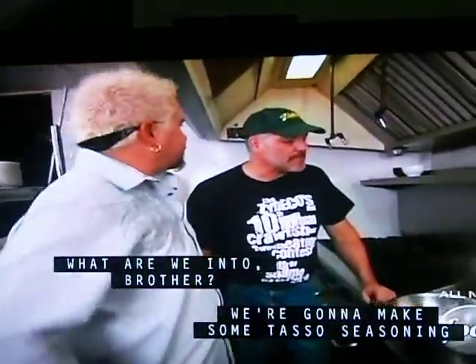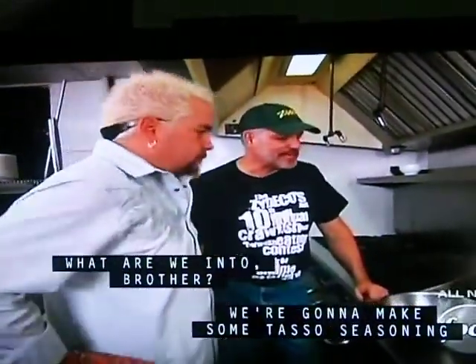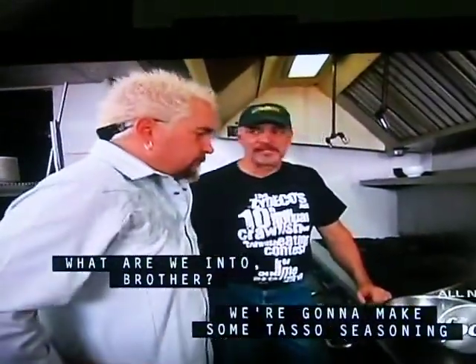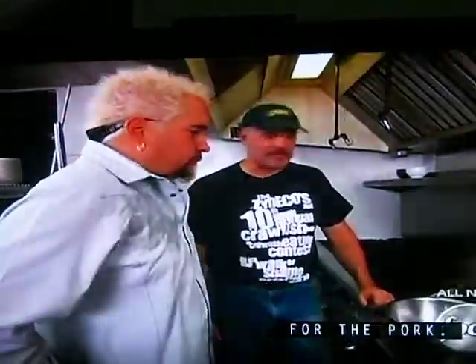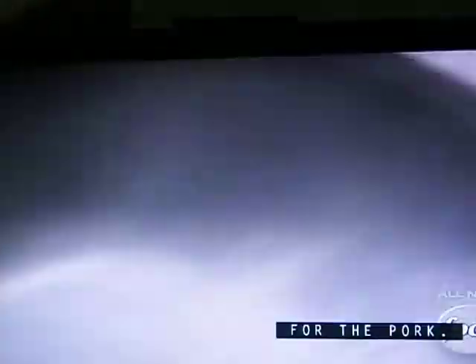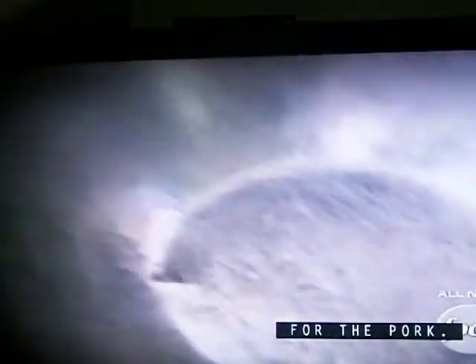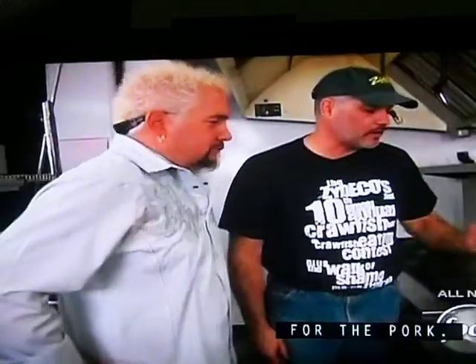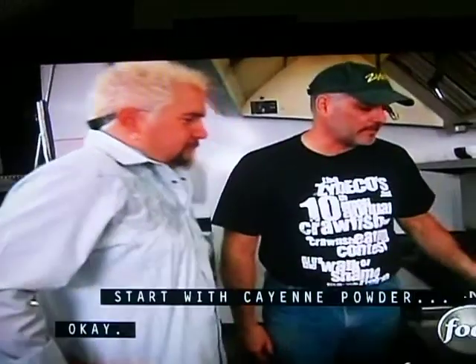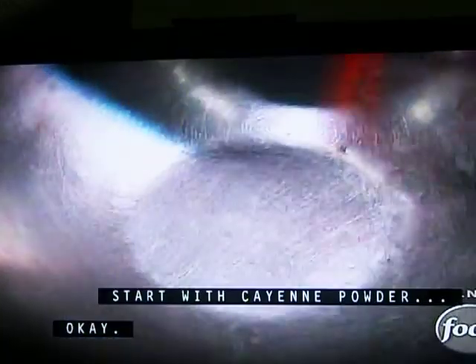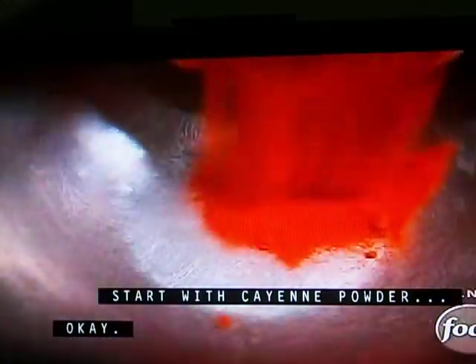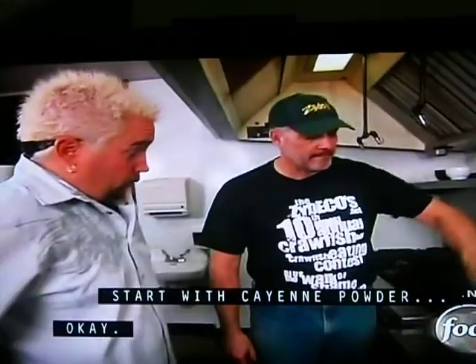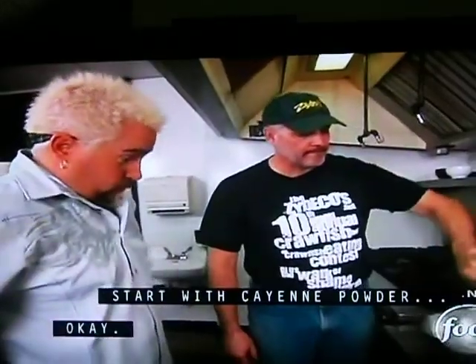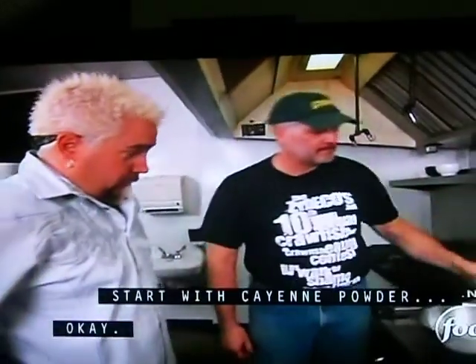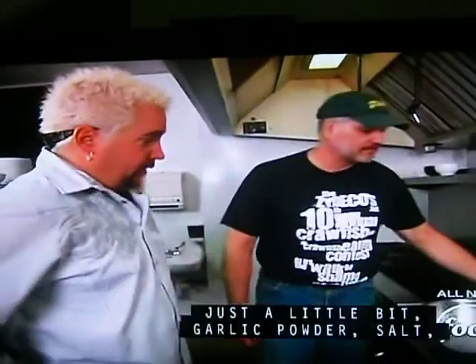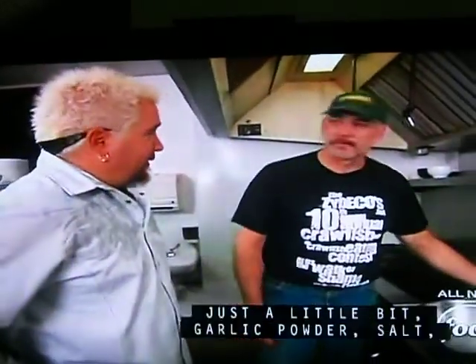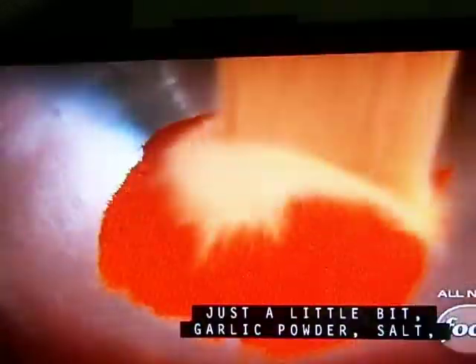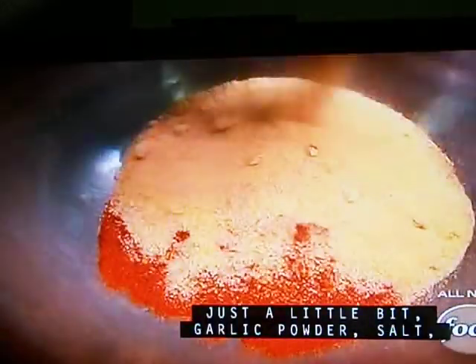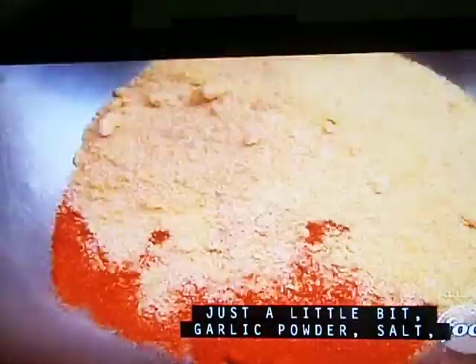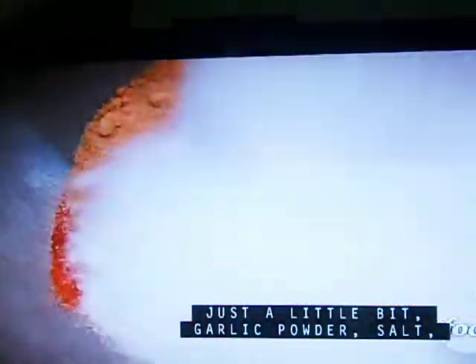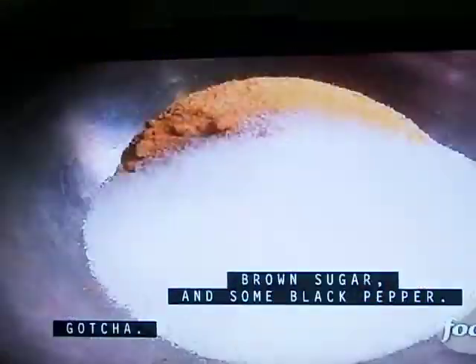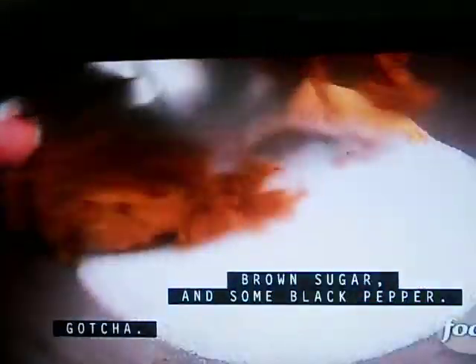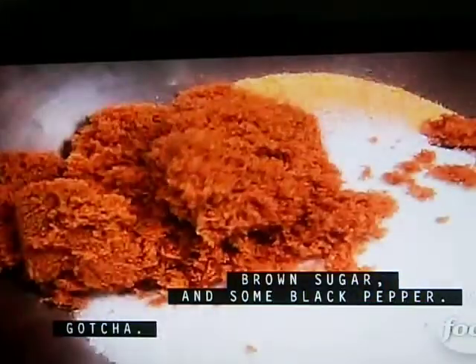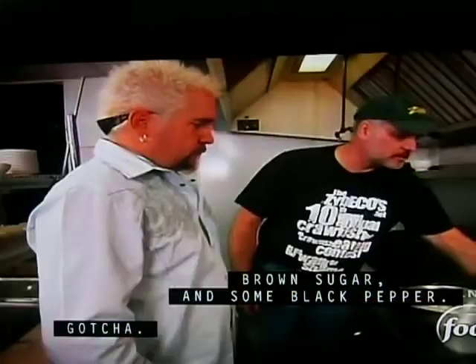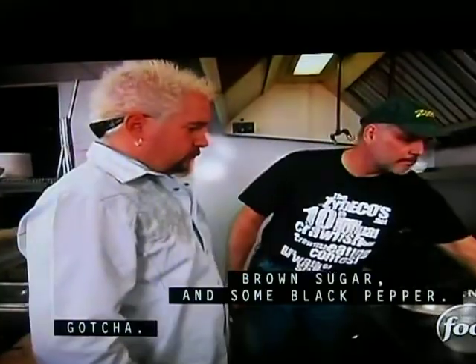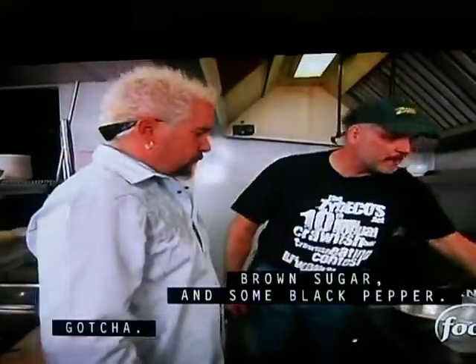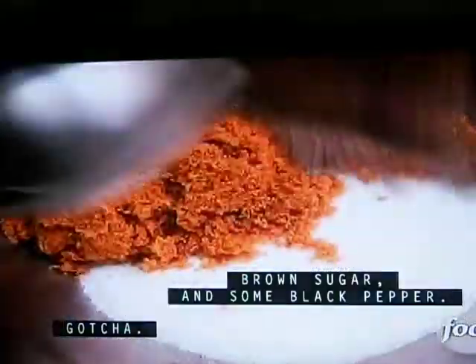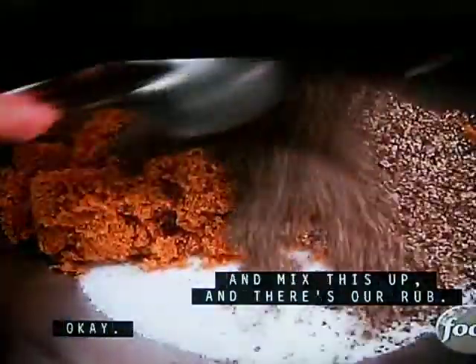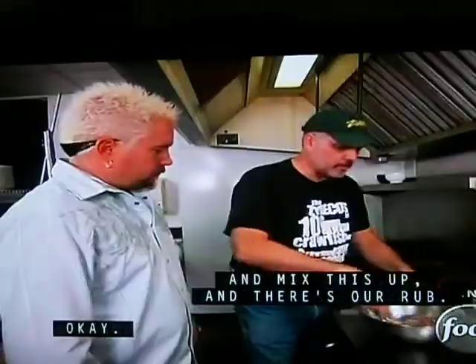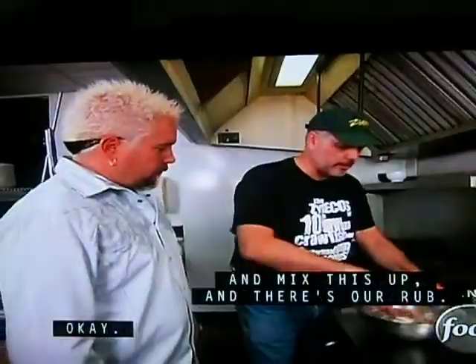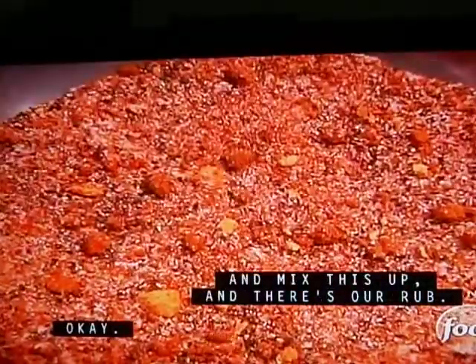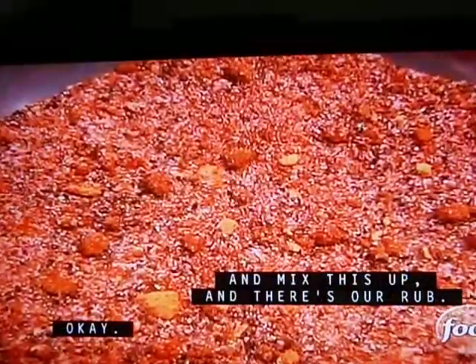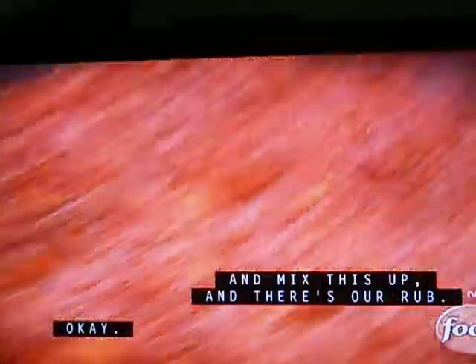A little mason tasso seasoning. For the pork, start with cayenne powder — just a little bit. Garlic powder, salt, brown sugar, and some black pepper. Mix this up and there's our rub.